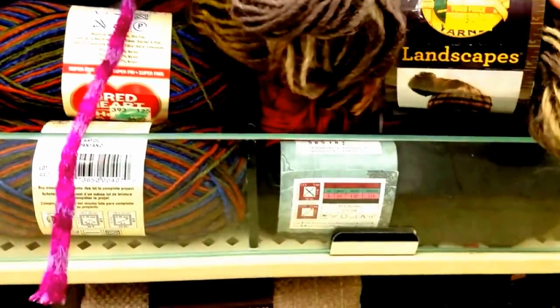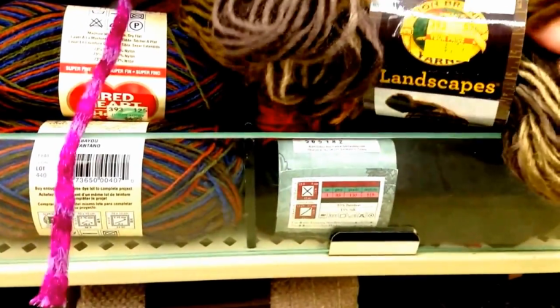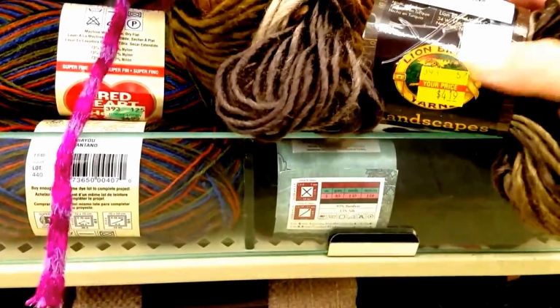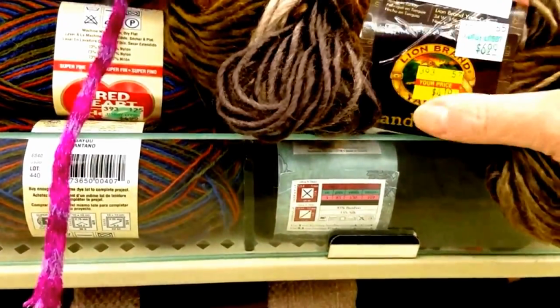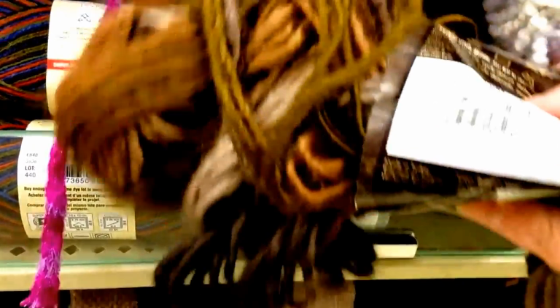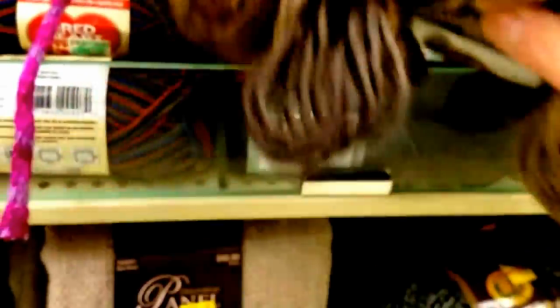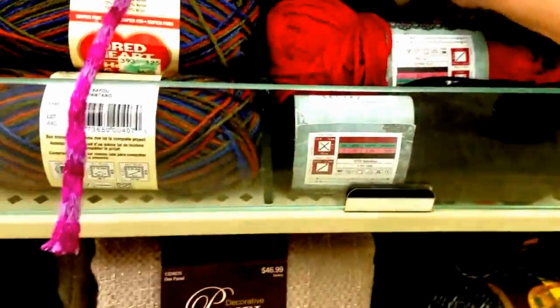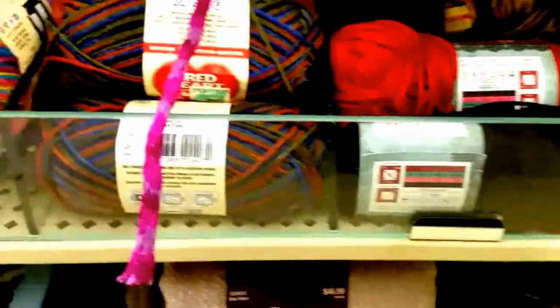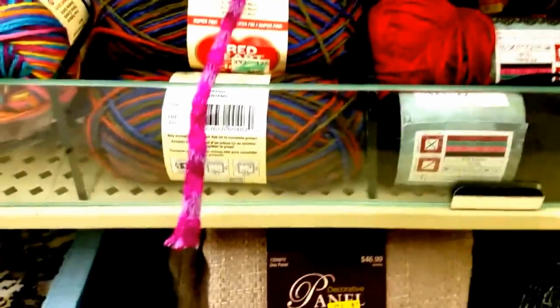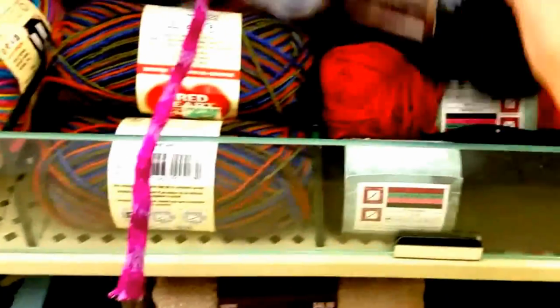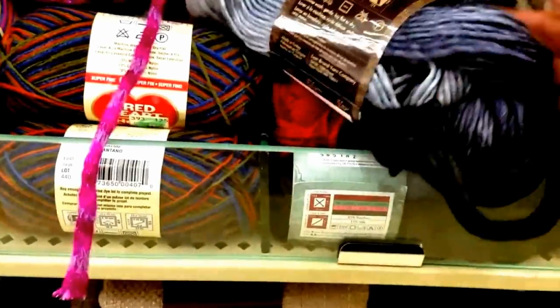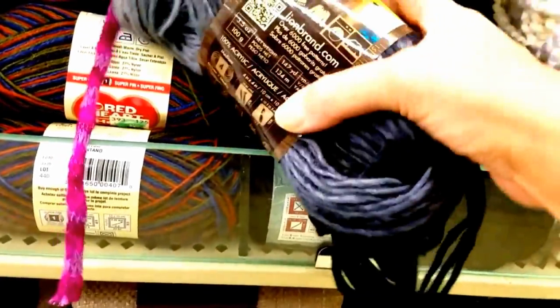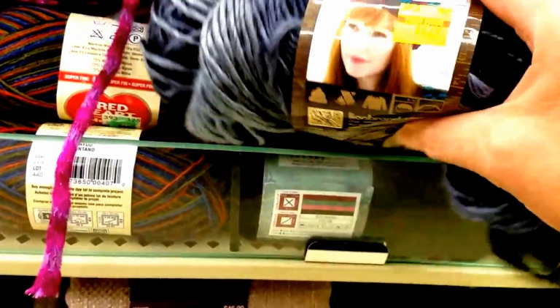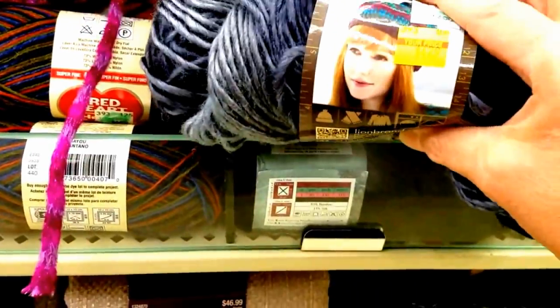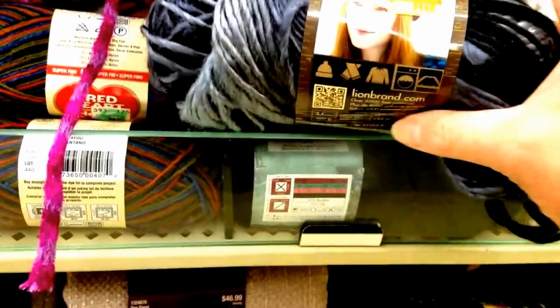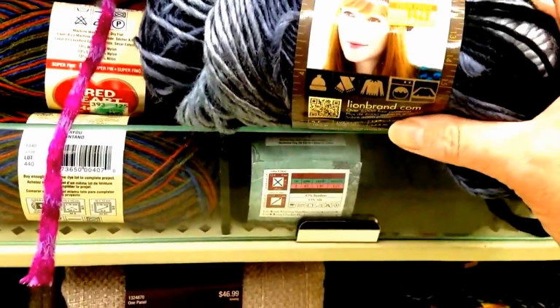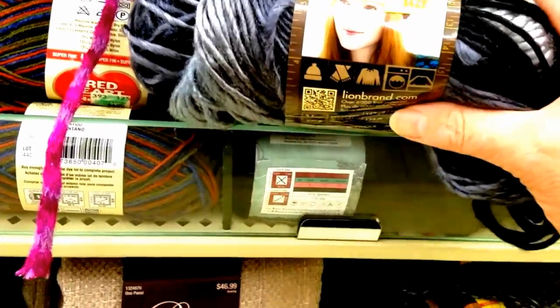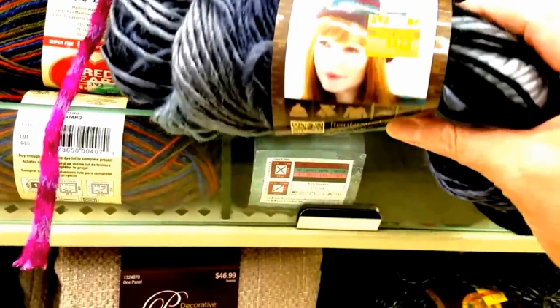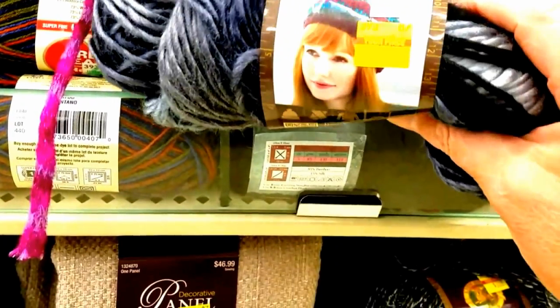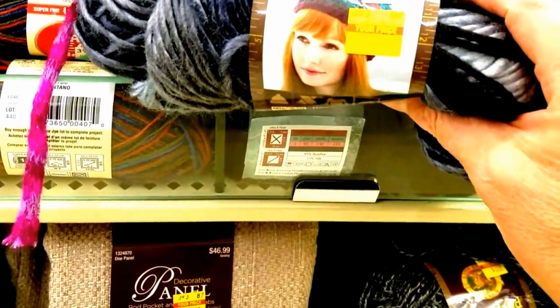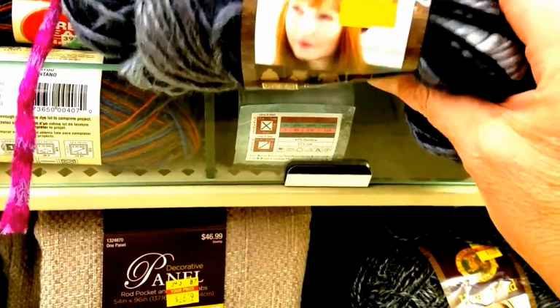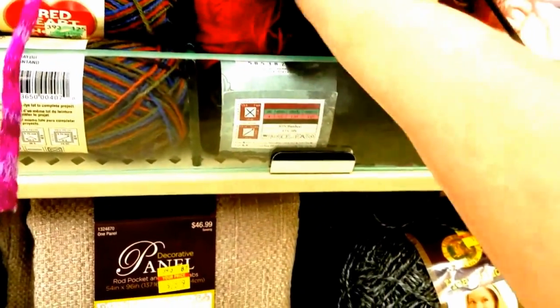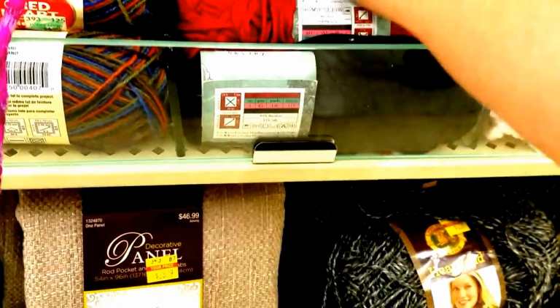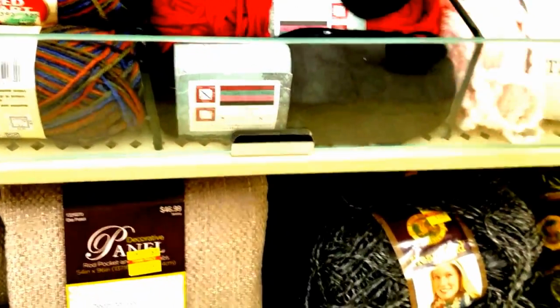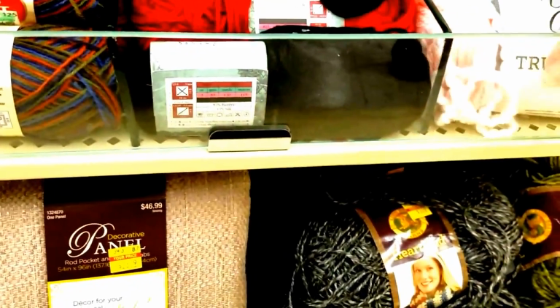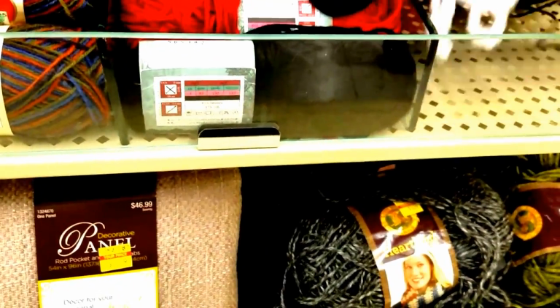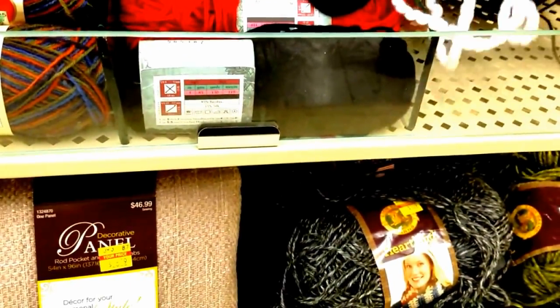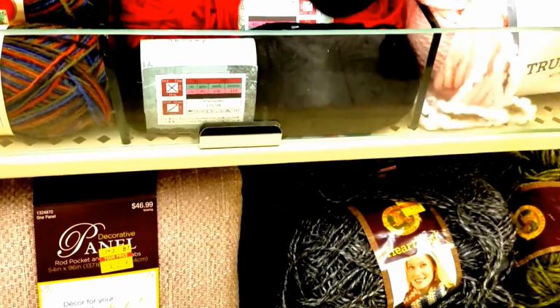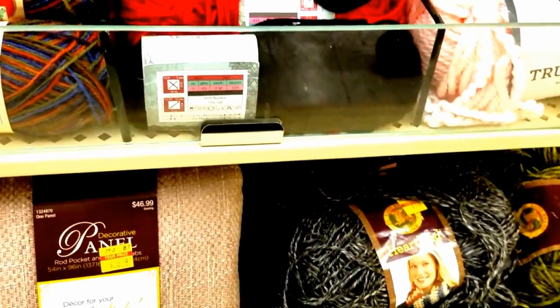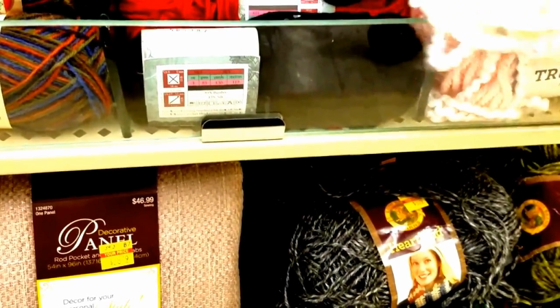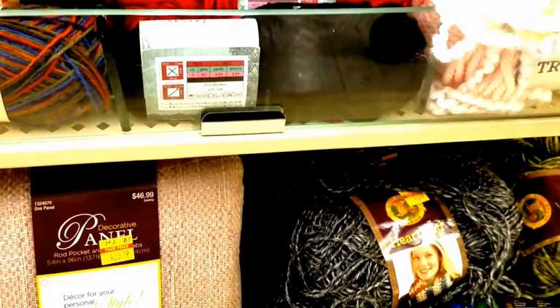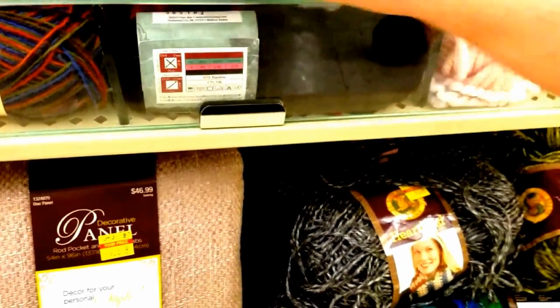That is pretty too. And way back we've got a gray and black version of that. That is really pretty. Still $4.29. That's pretty. Our baby skeins.